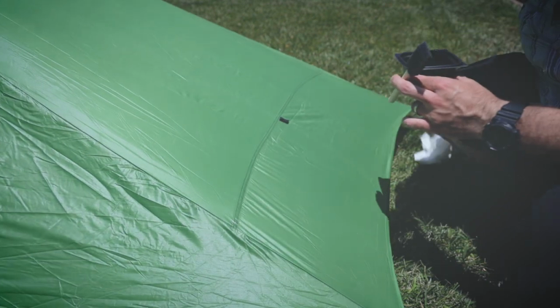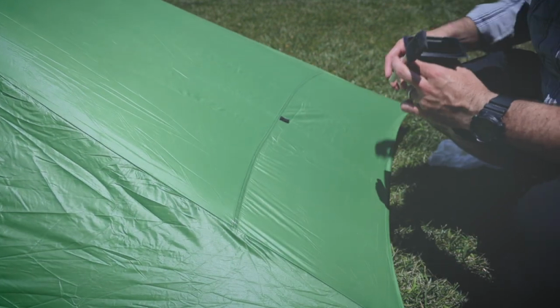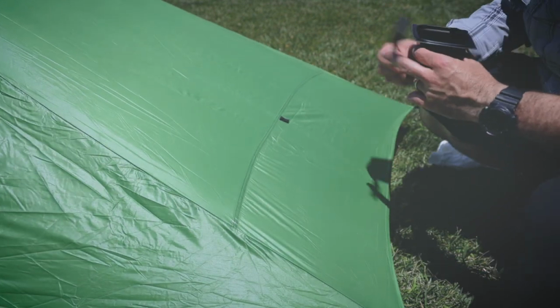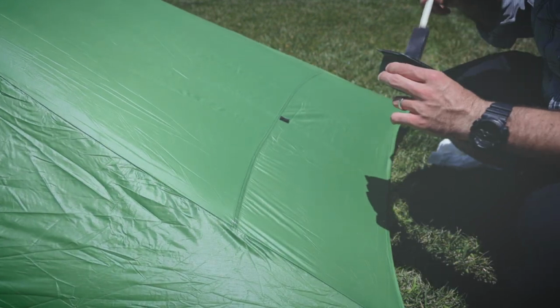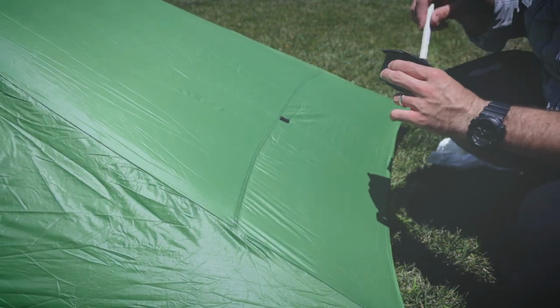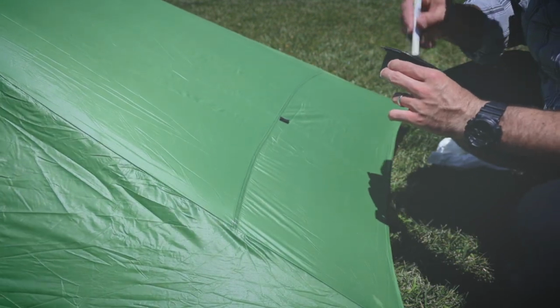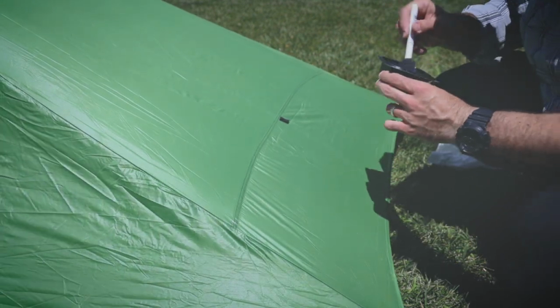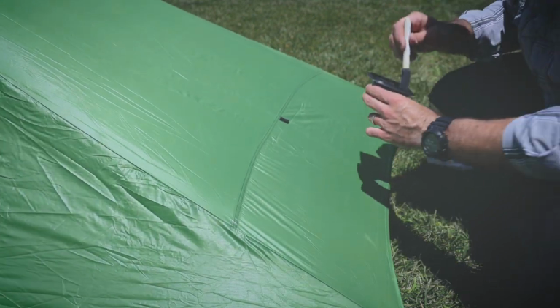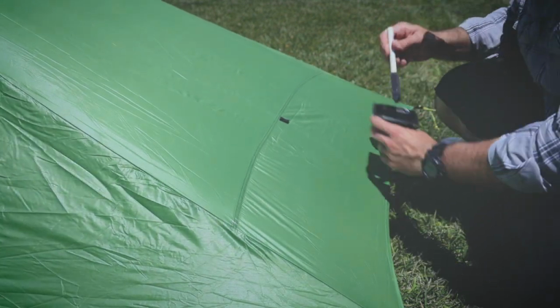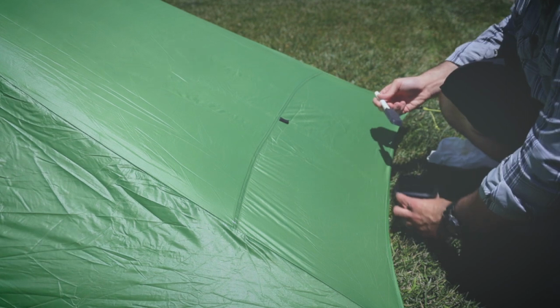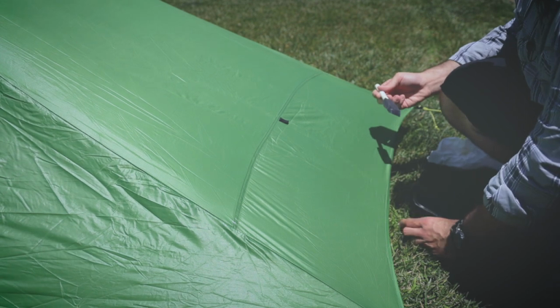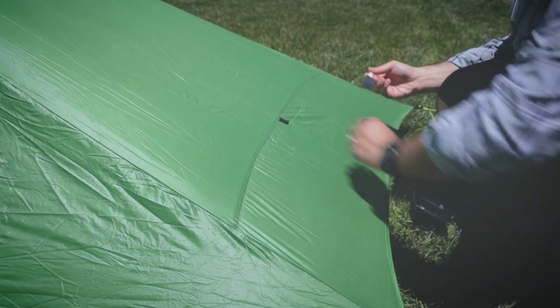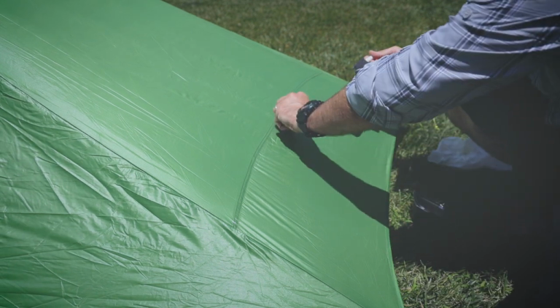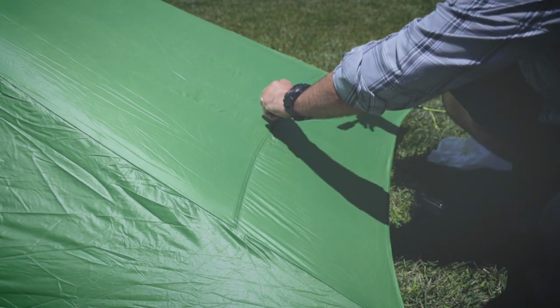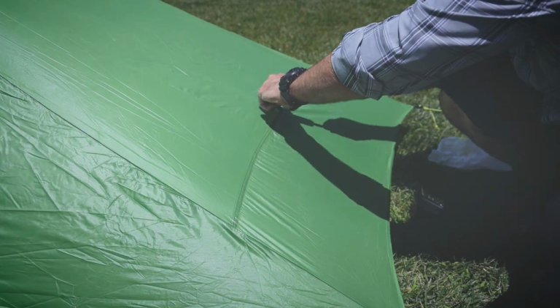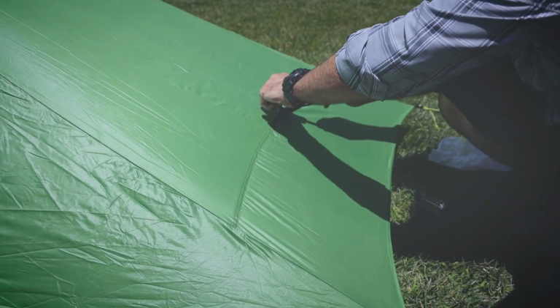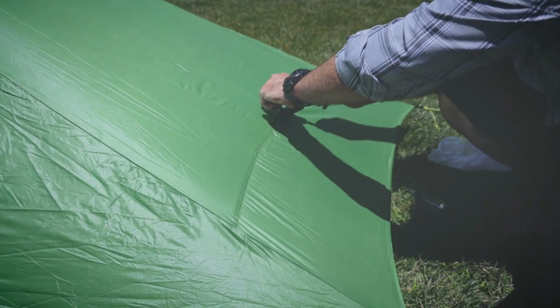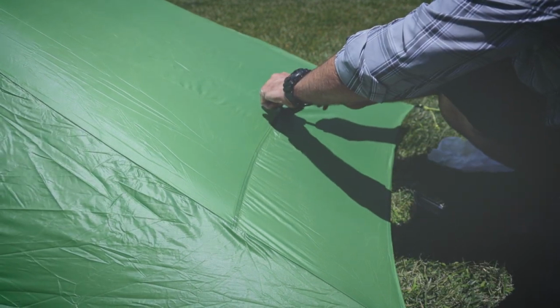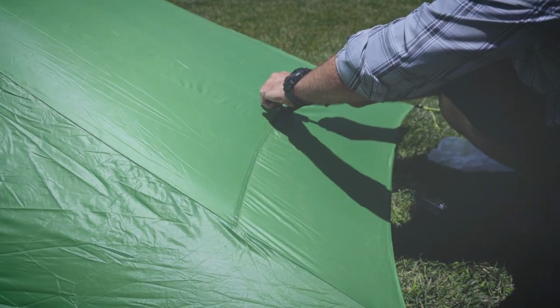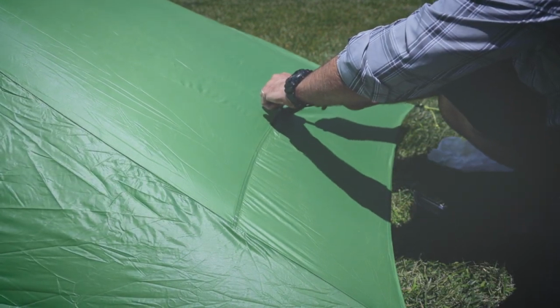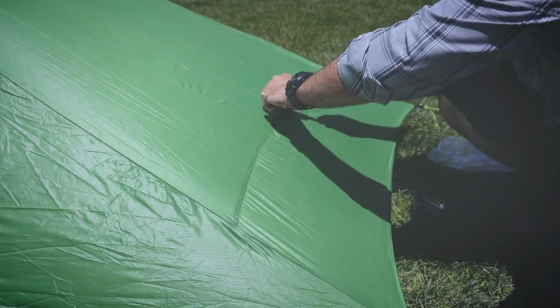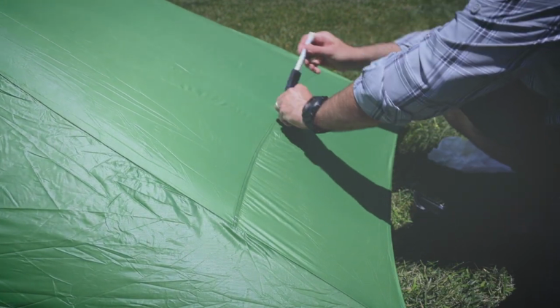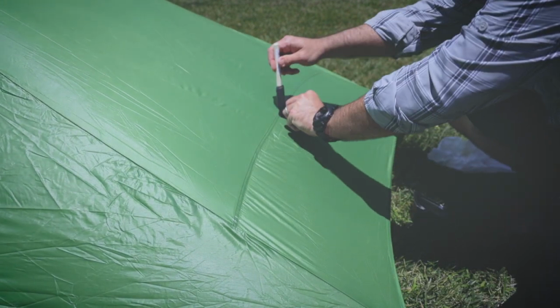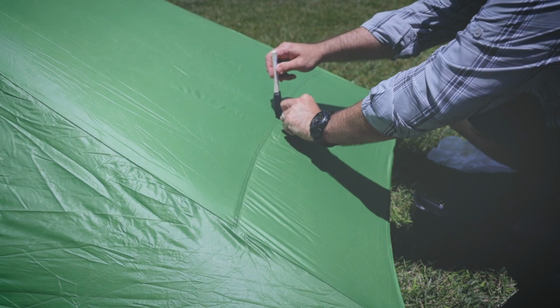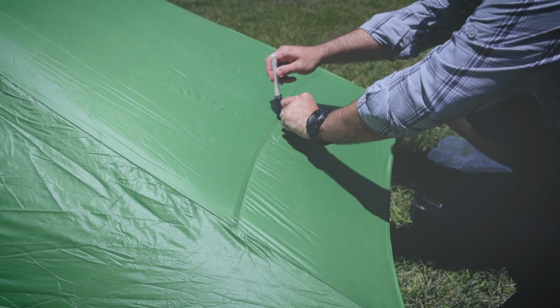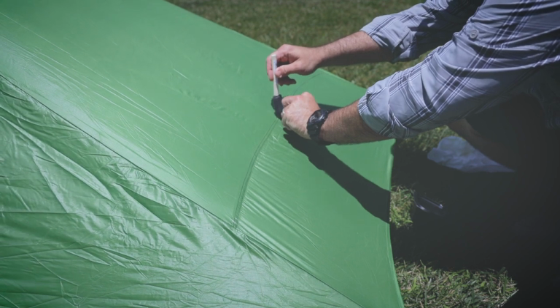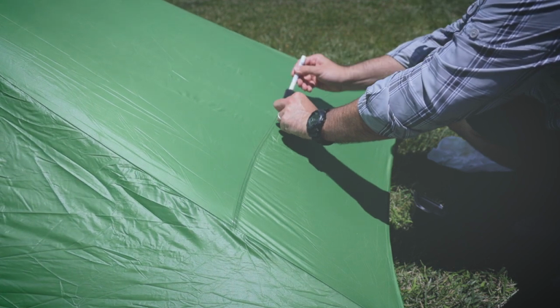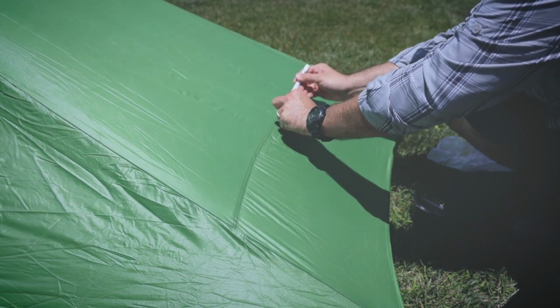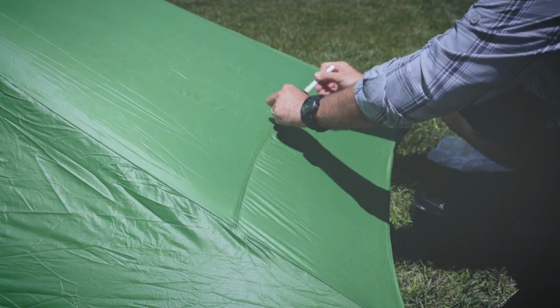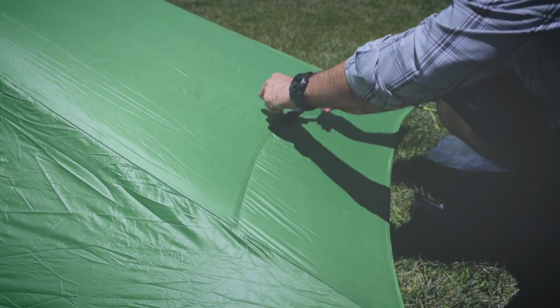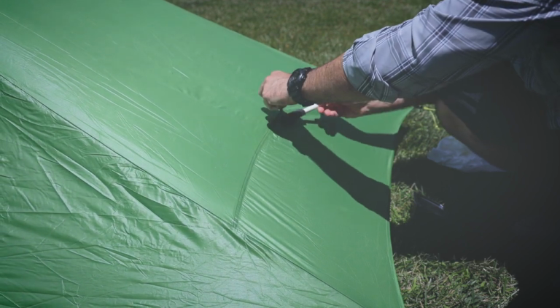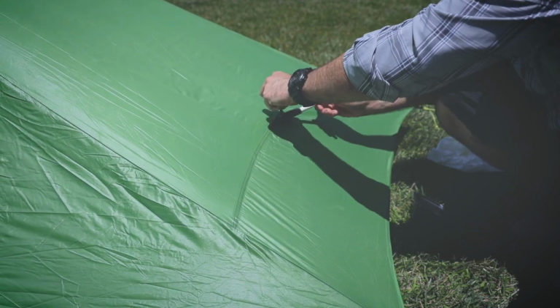Now, regarding this area — you want to definitely get everything underneath here too. Really make sure that this guy-out point is hit from all sides.